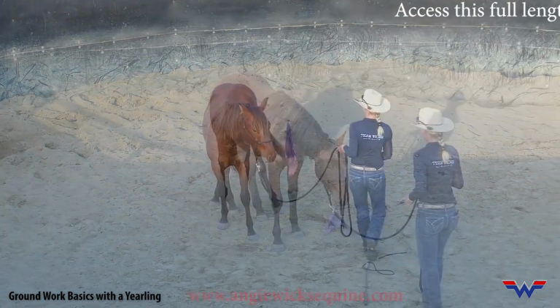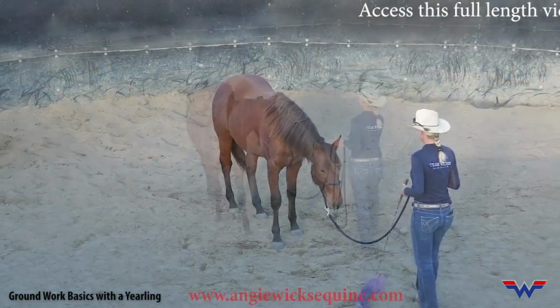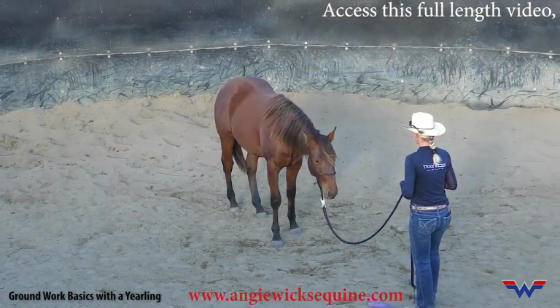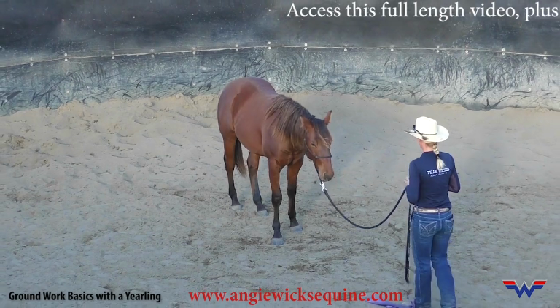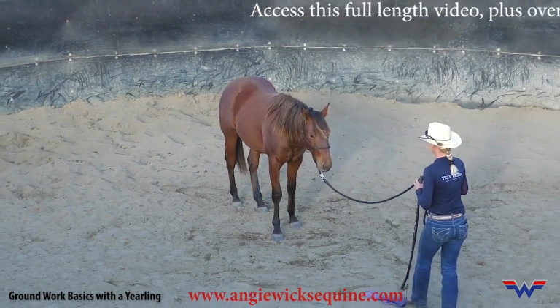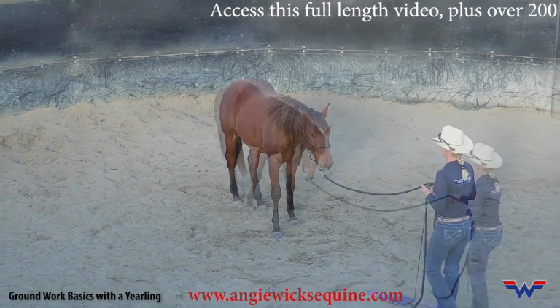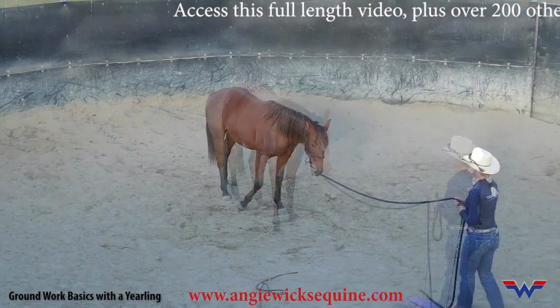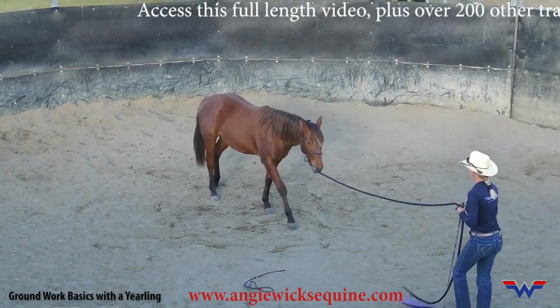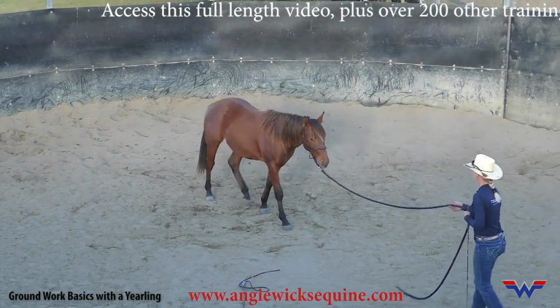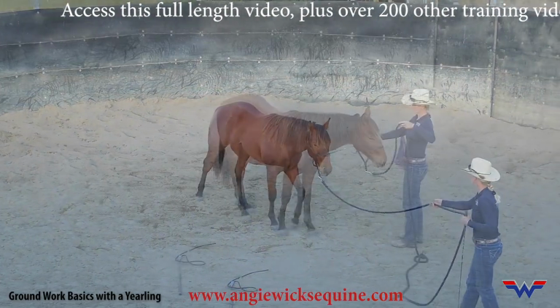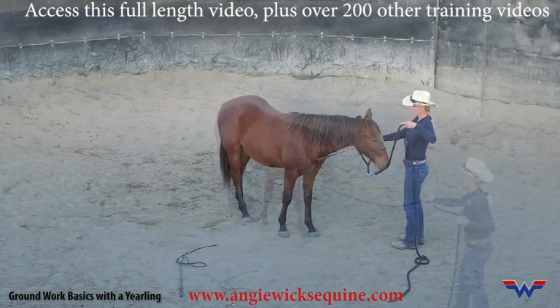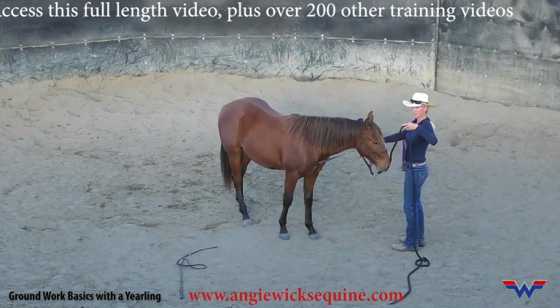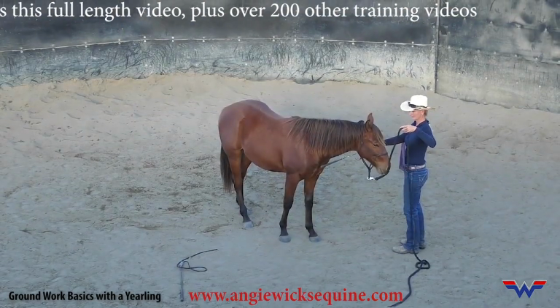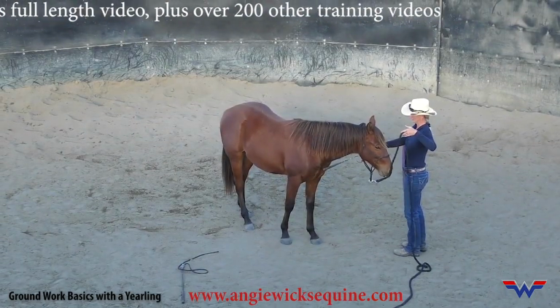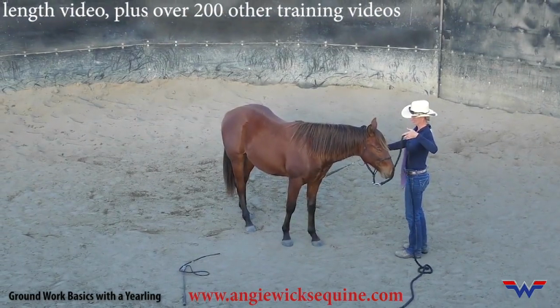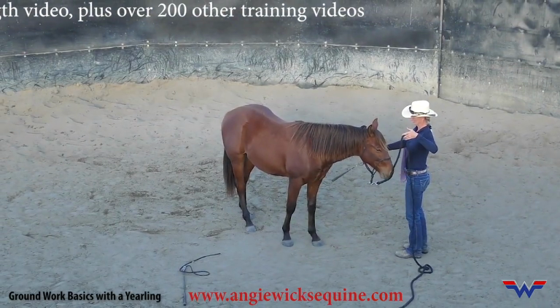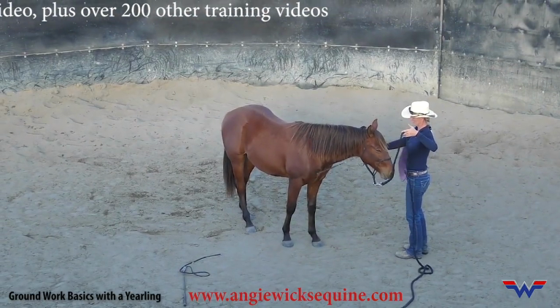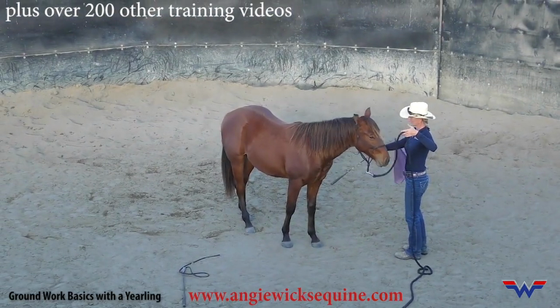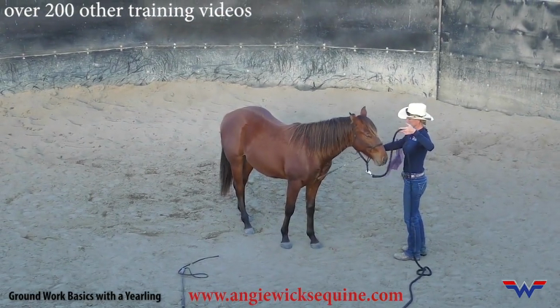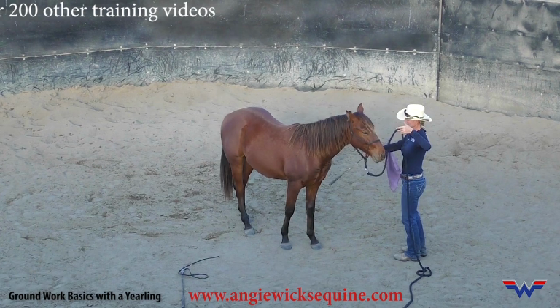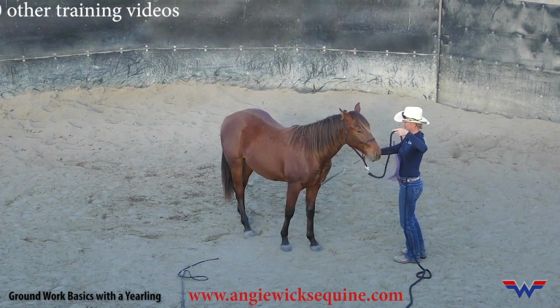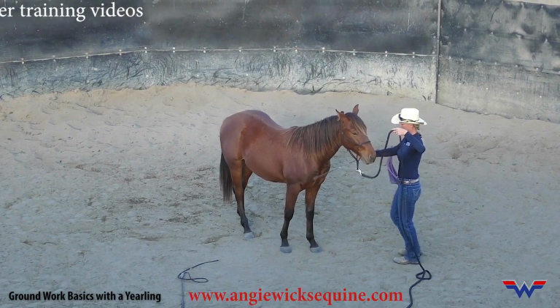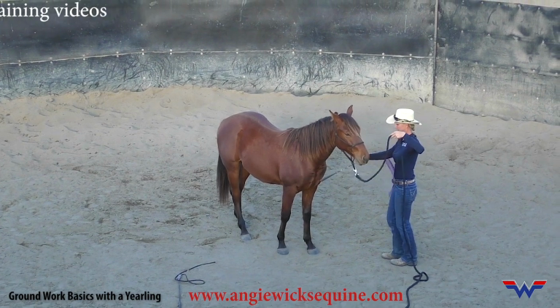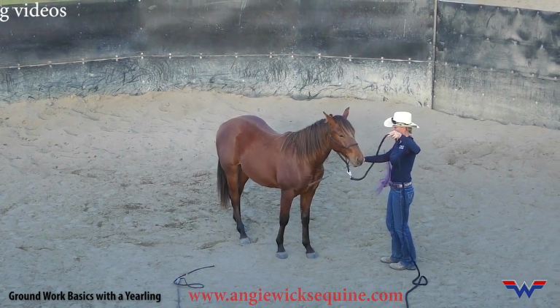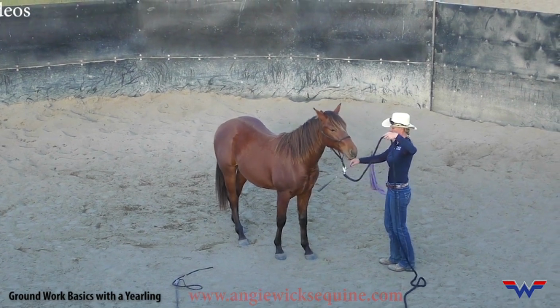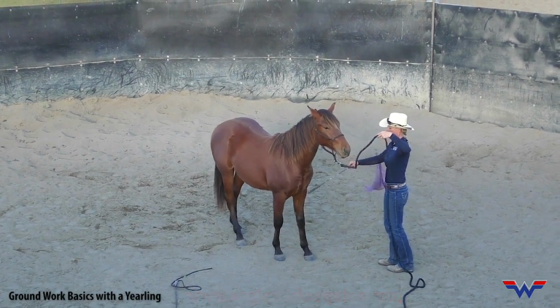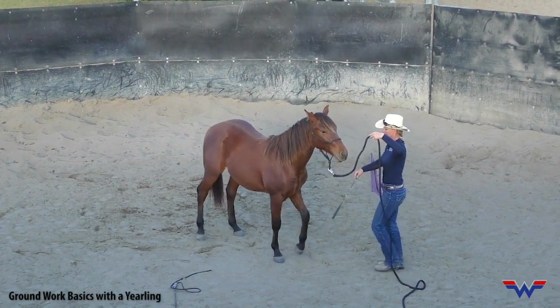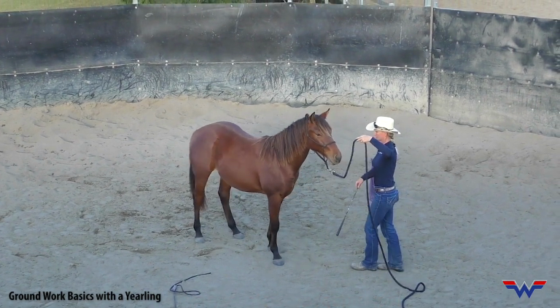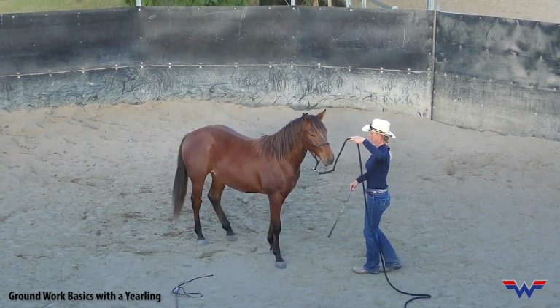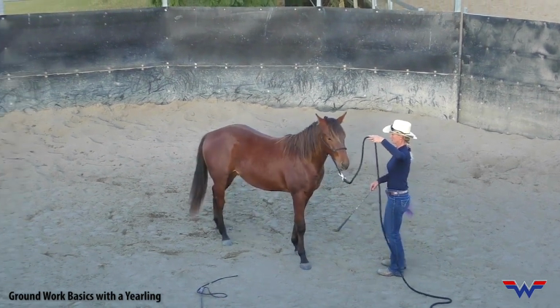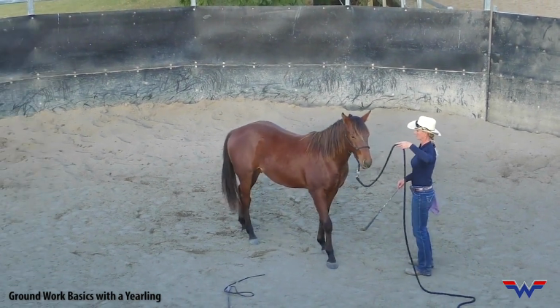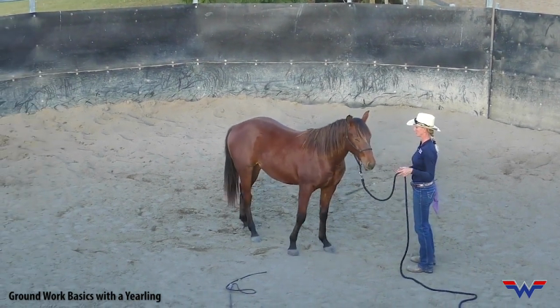The next thing I want to go over is backing him up. One wiggle cue on, and then I'm going to start tapping with rhythmic pressure on his chest. I'm going to finish with the wiggle cue.